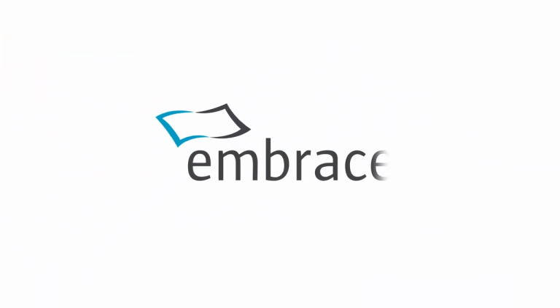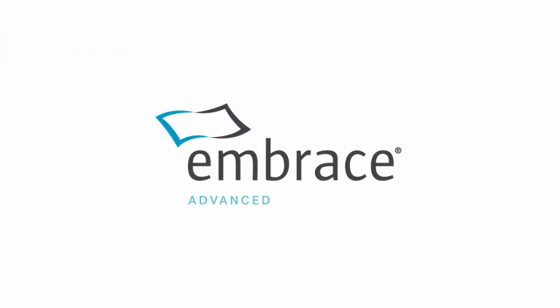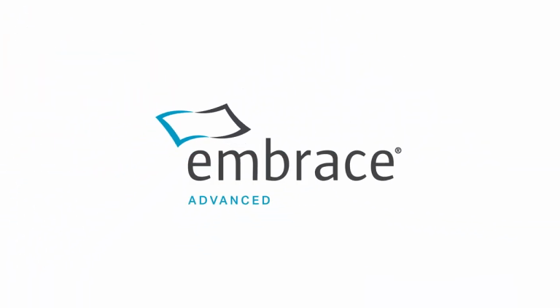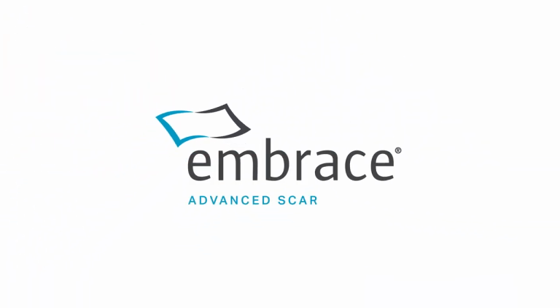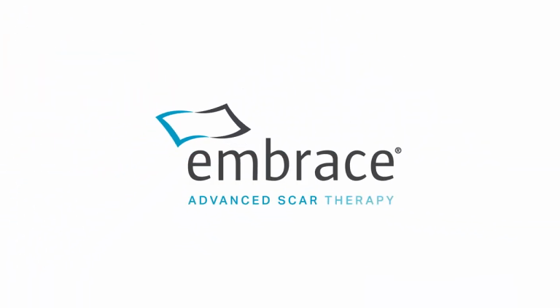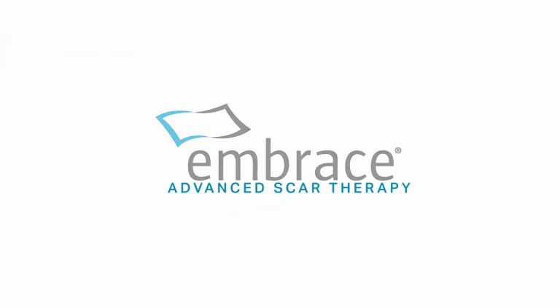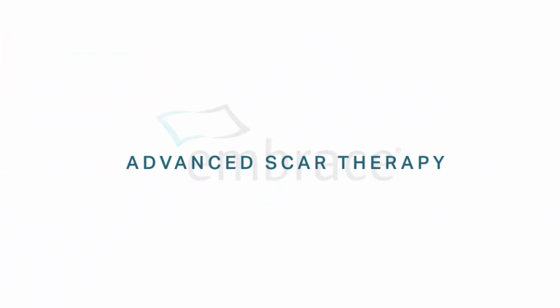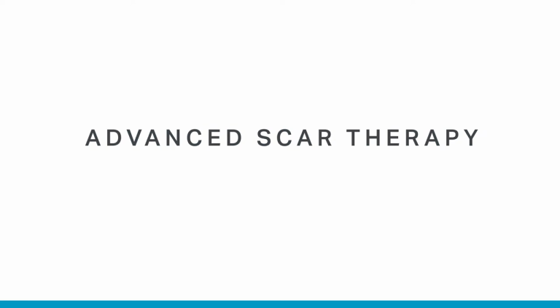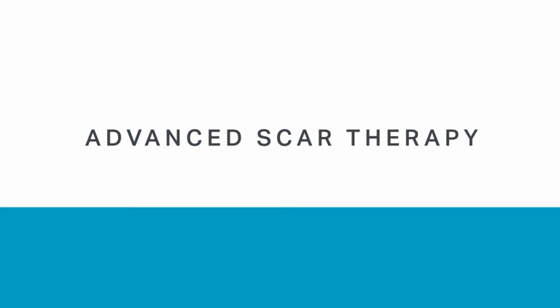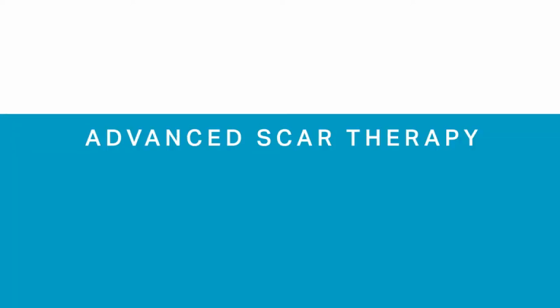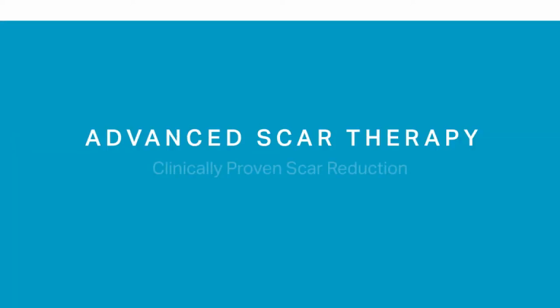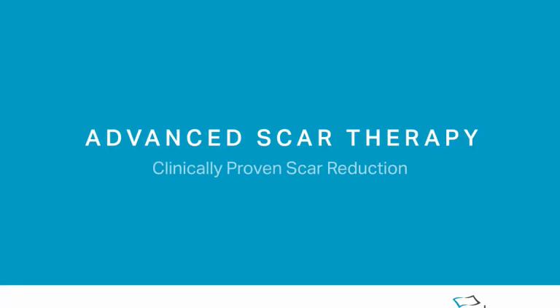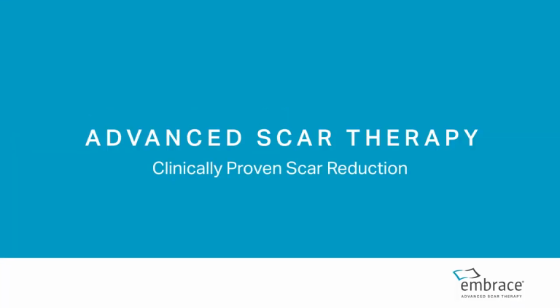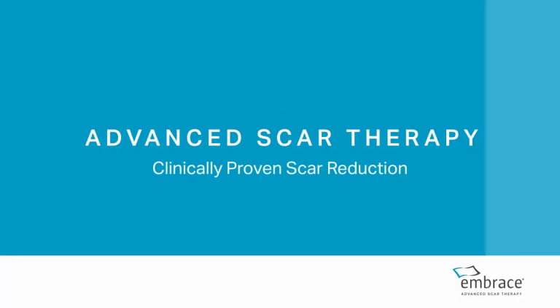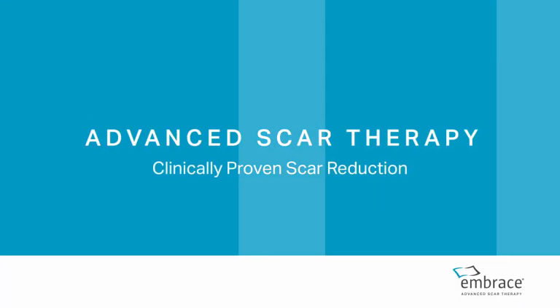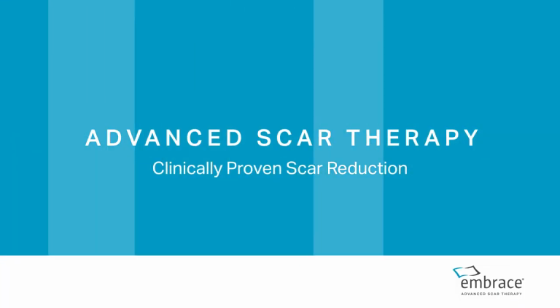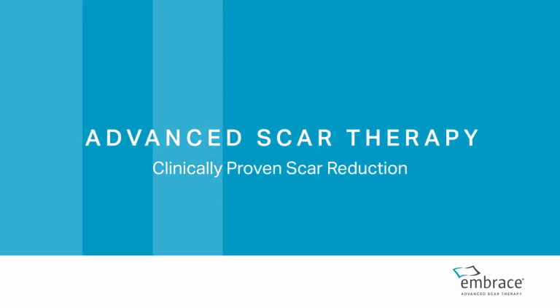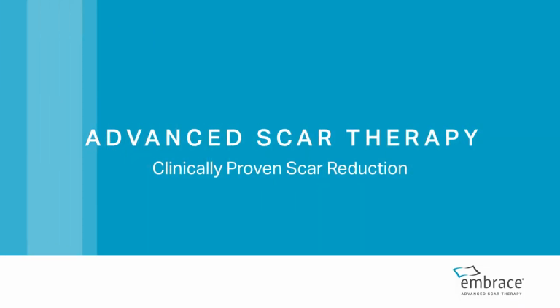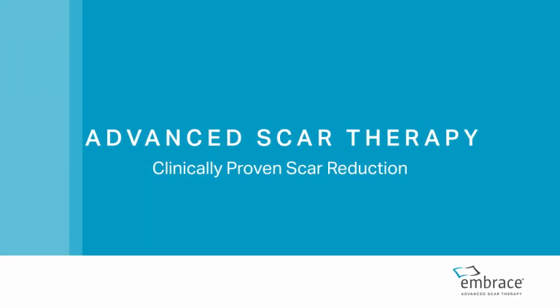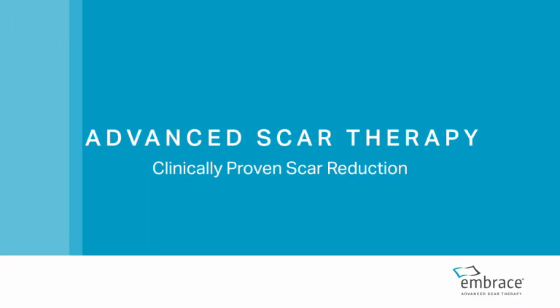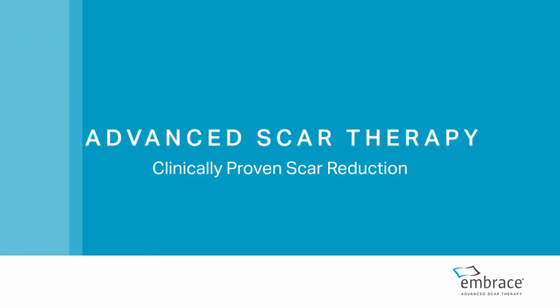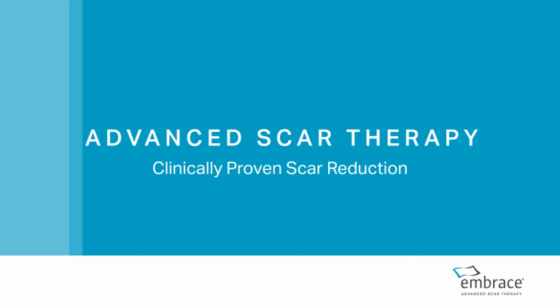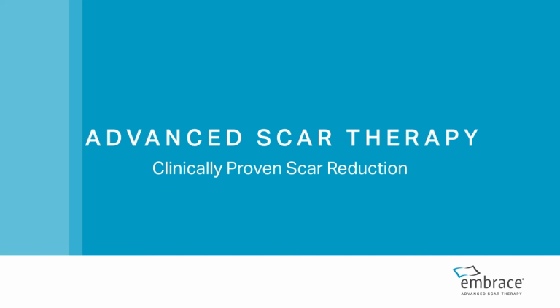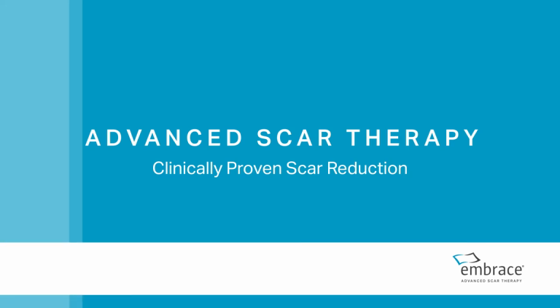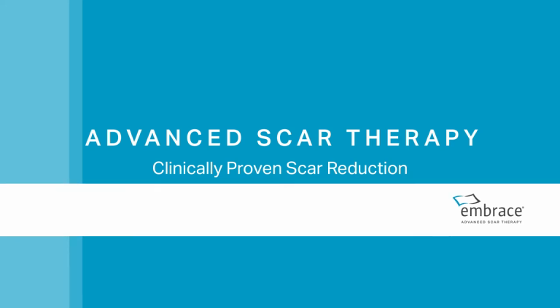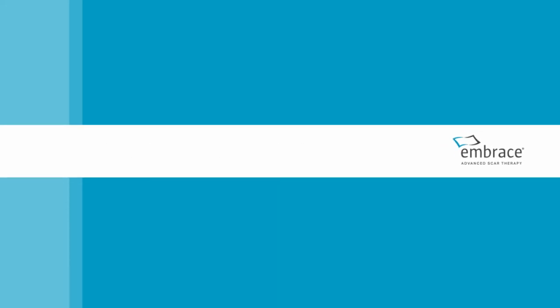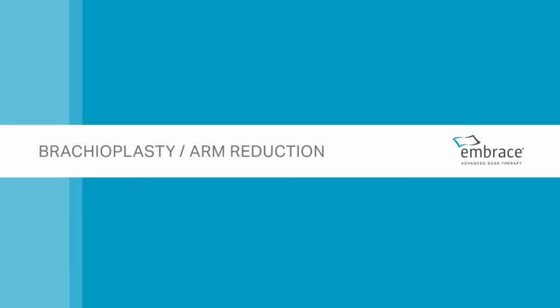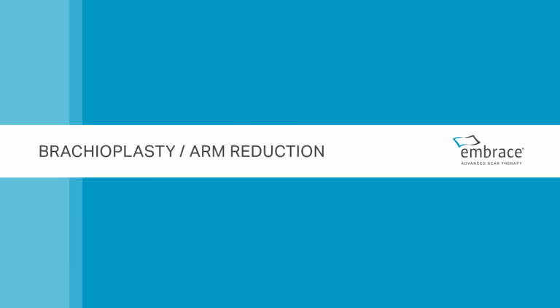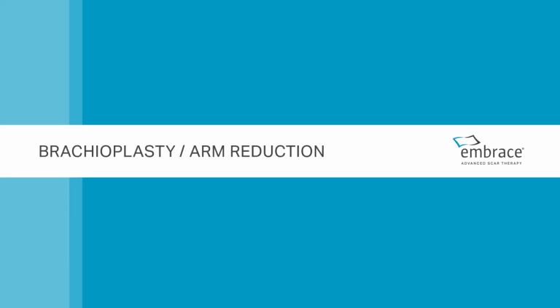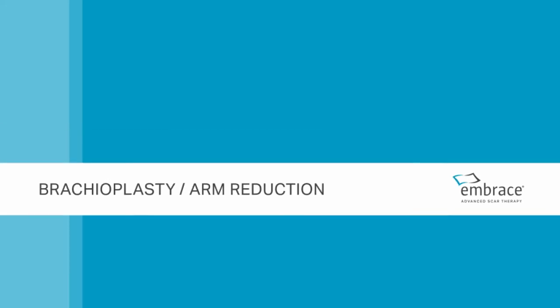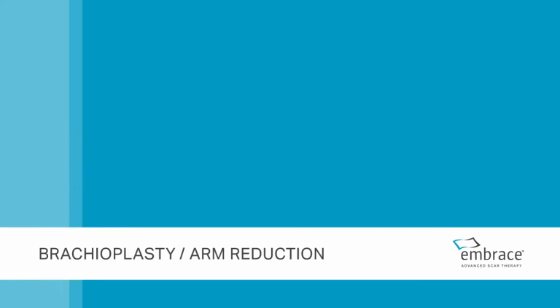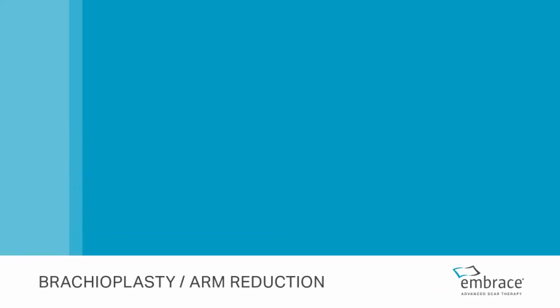Embrace Advanced Scar Therapy is the only scar treatment clinically proven in randomized, controlled studies to minimize the formation of scars after surgery. Brachioplasty or arm reduction.